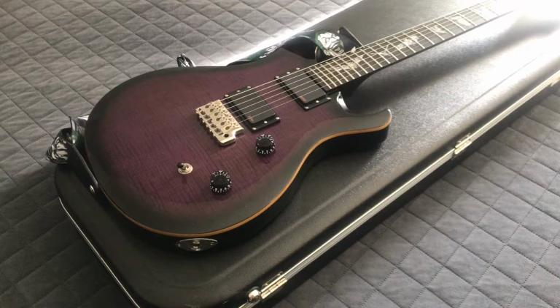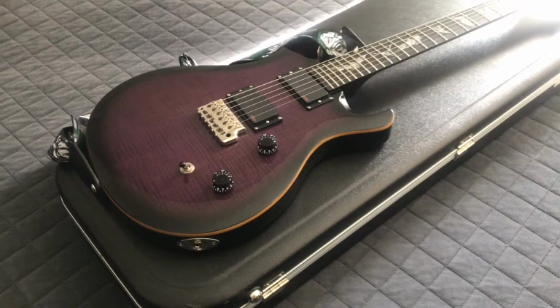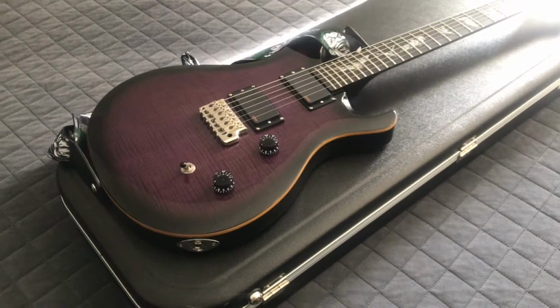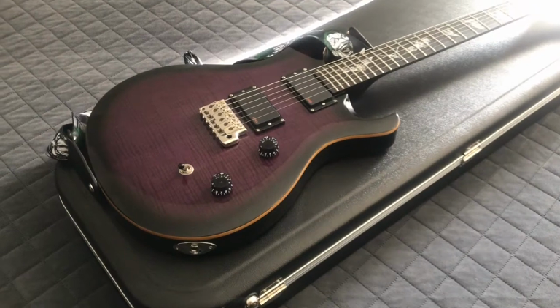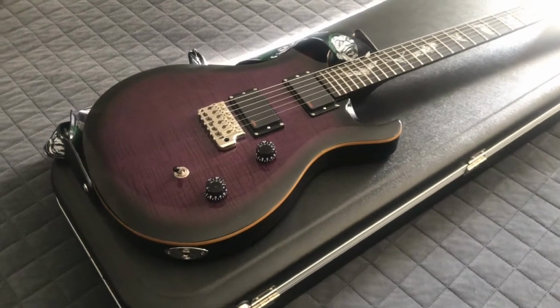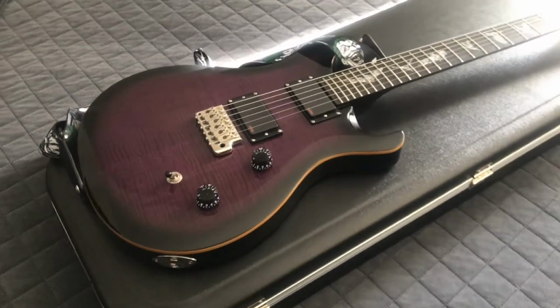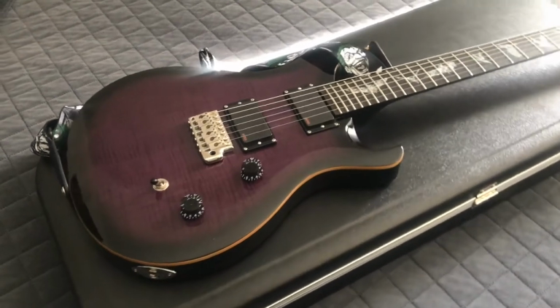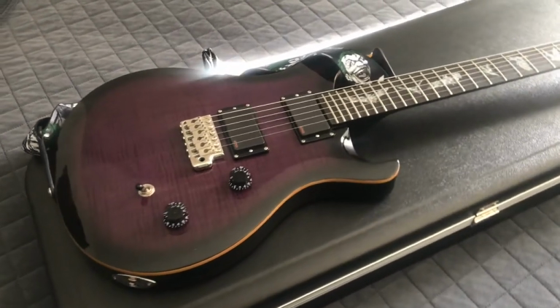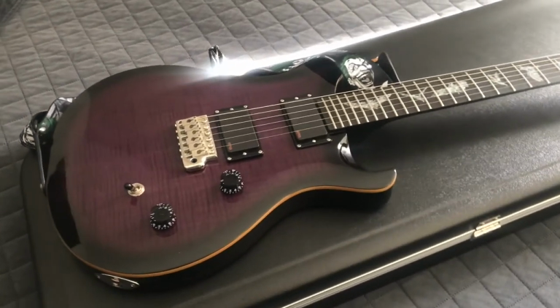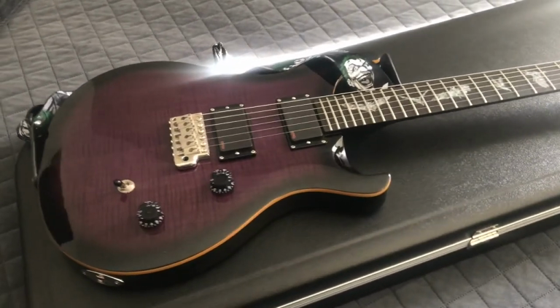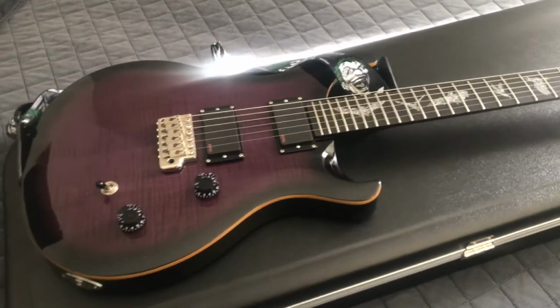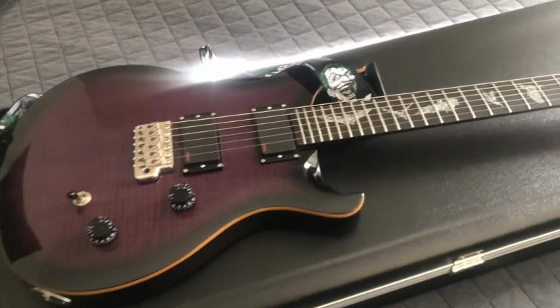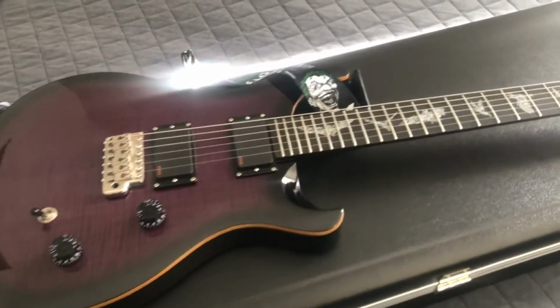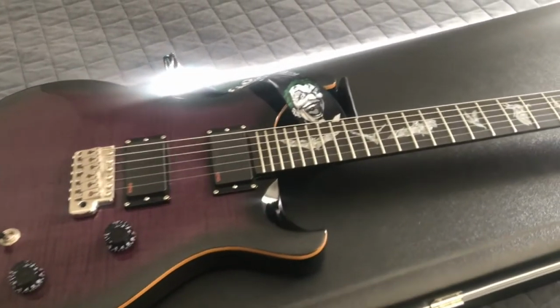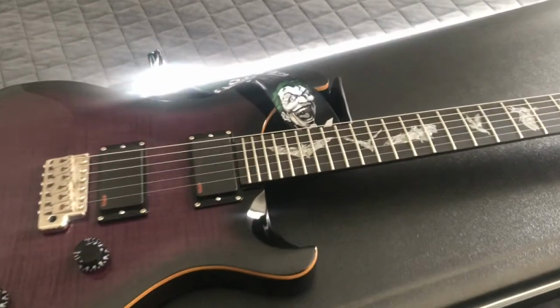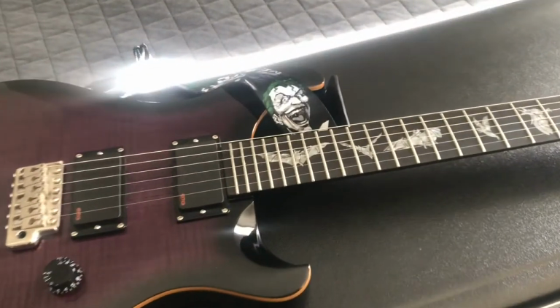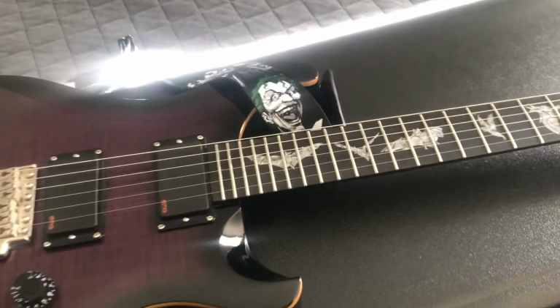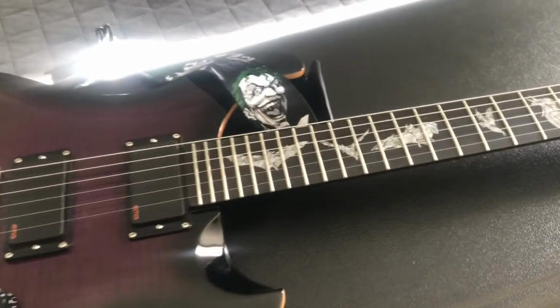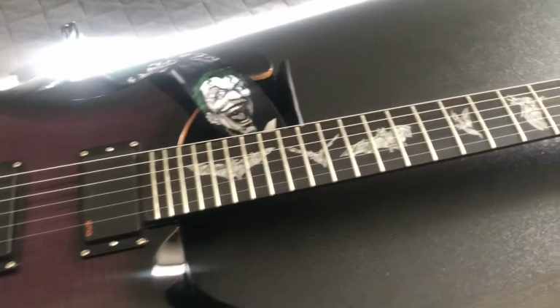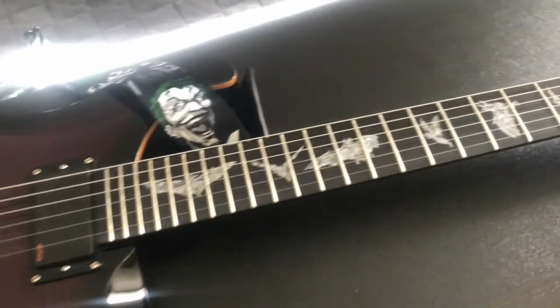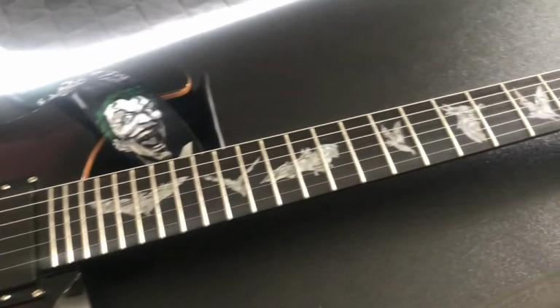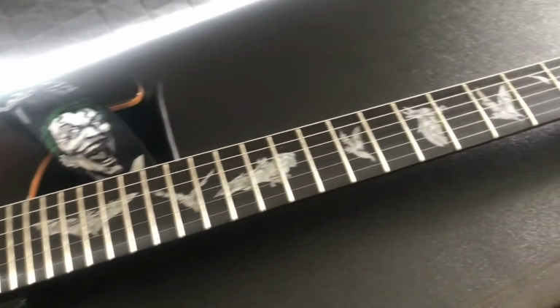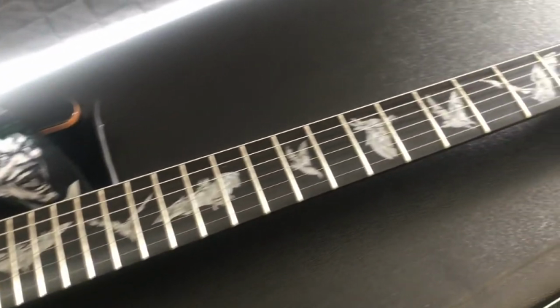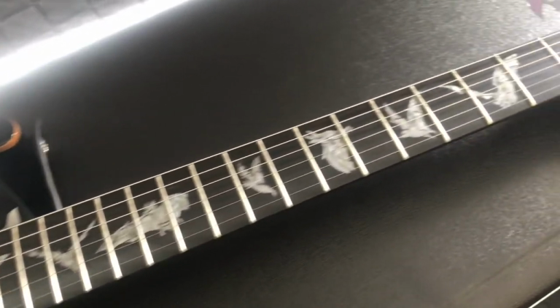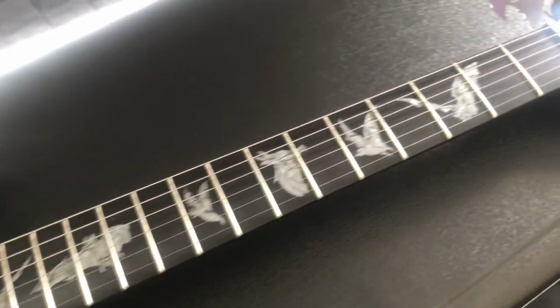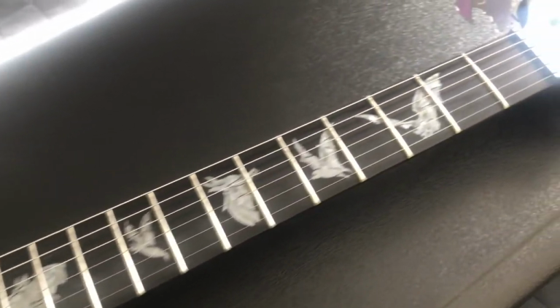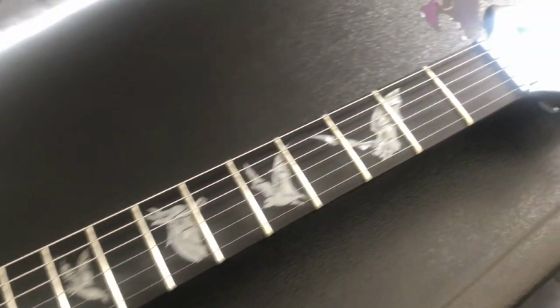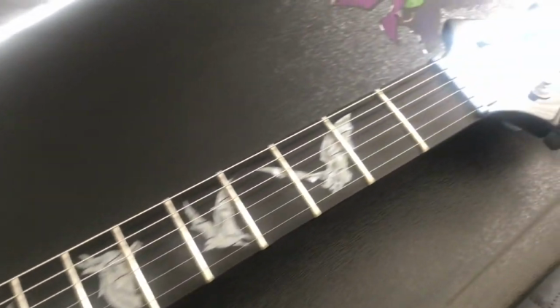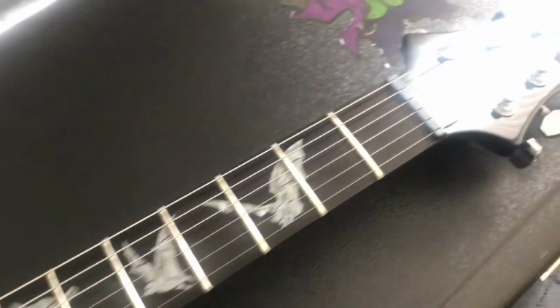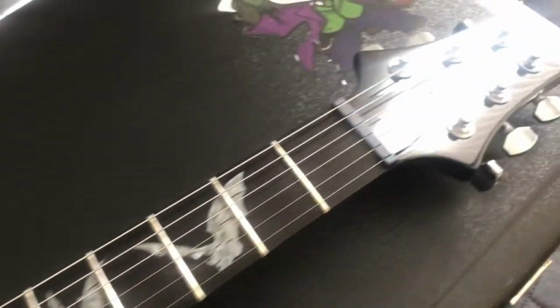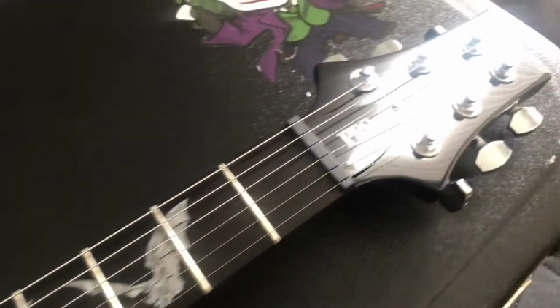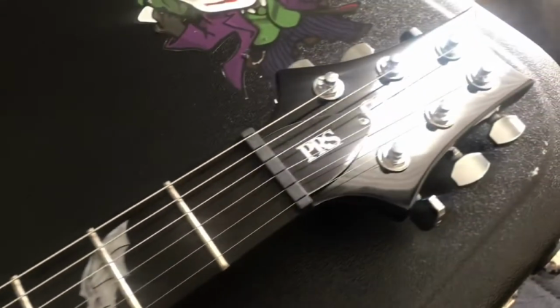Hello guys, welcome to today's video. For today I'm going to document this really cool guitar right here, which is the PRS SE Paul Allender Signature Series guitar.